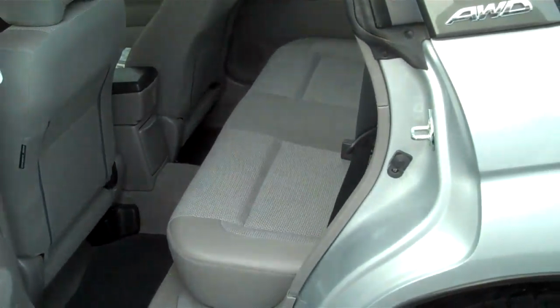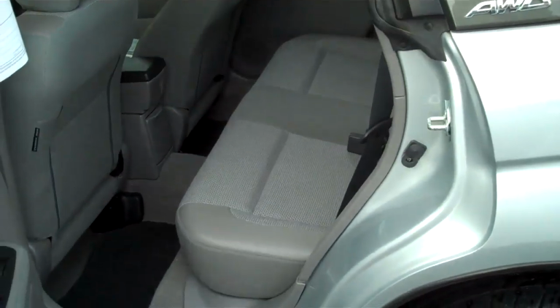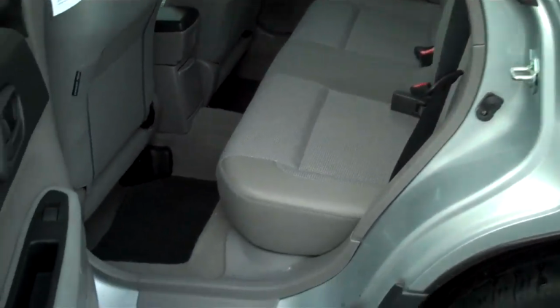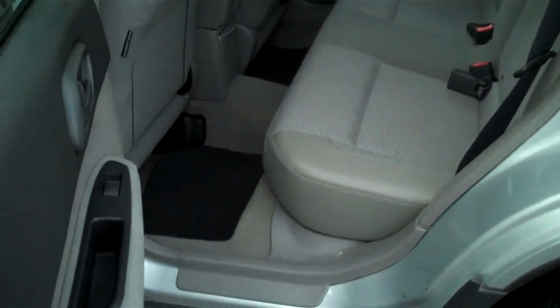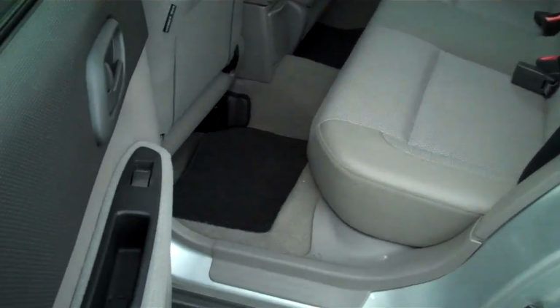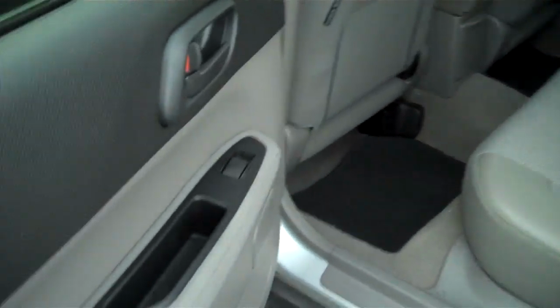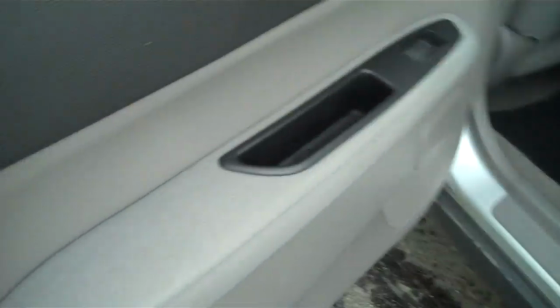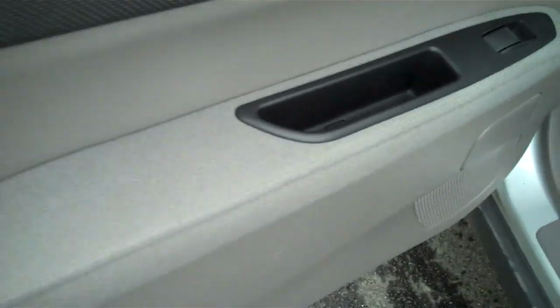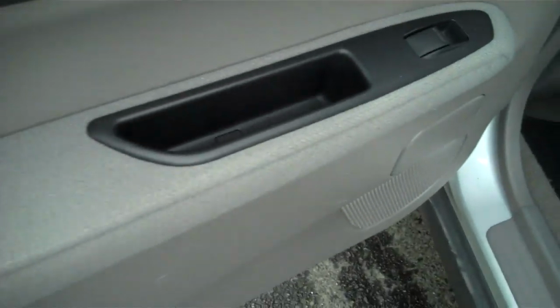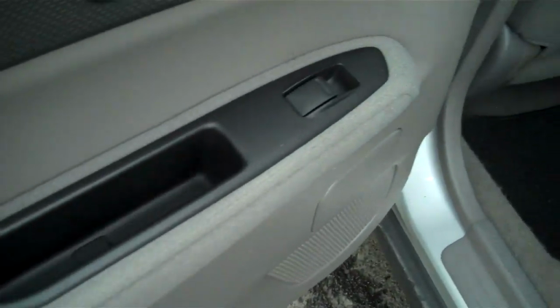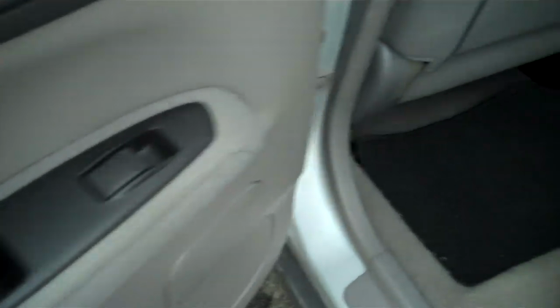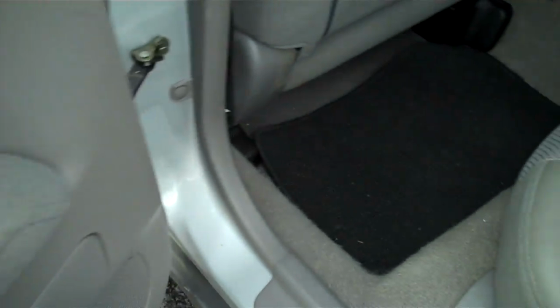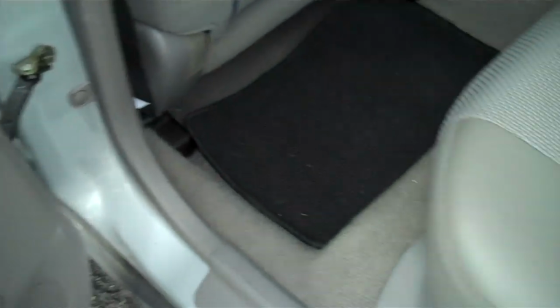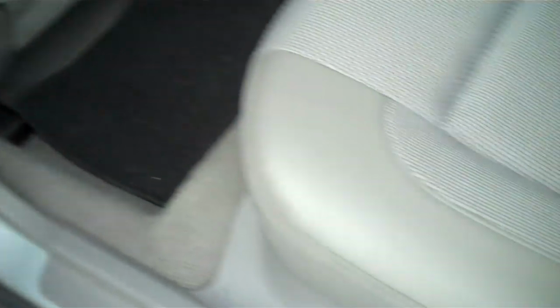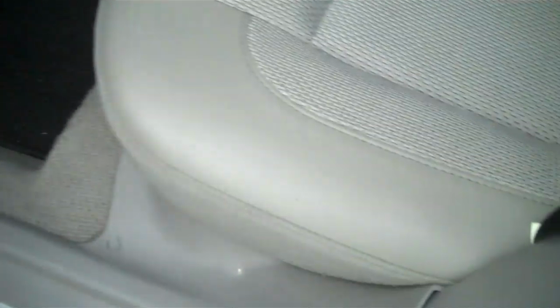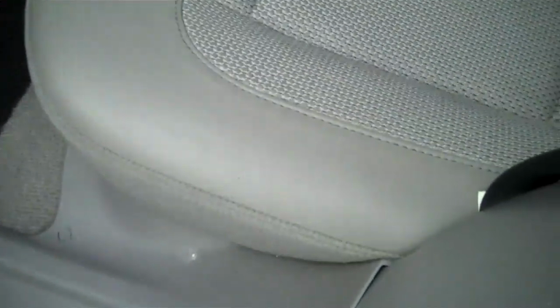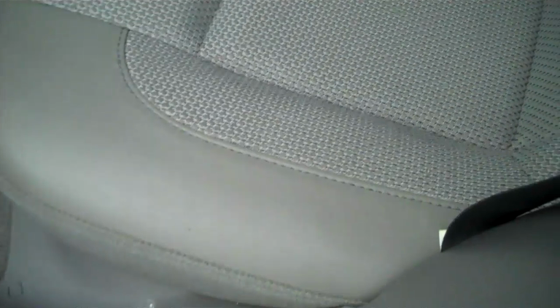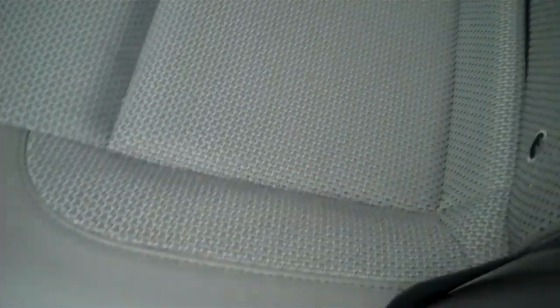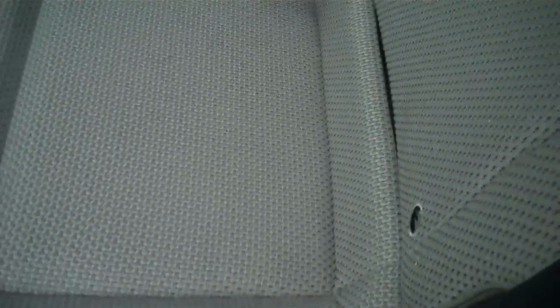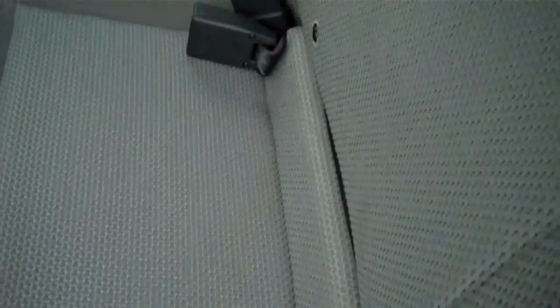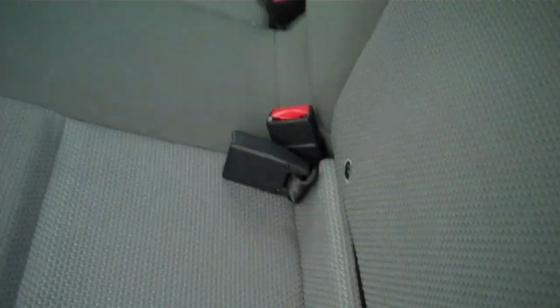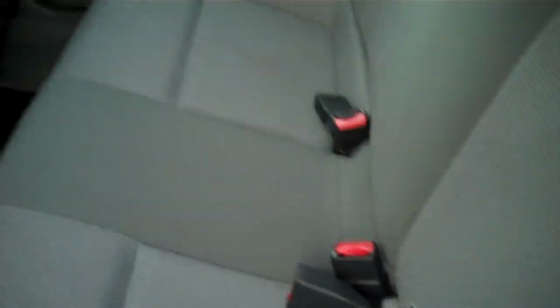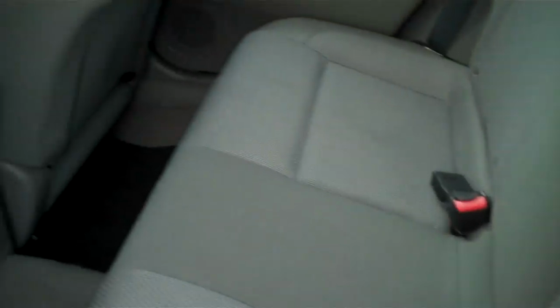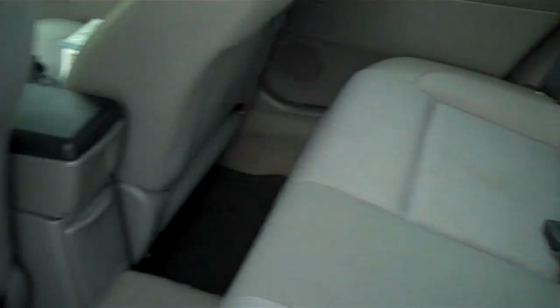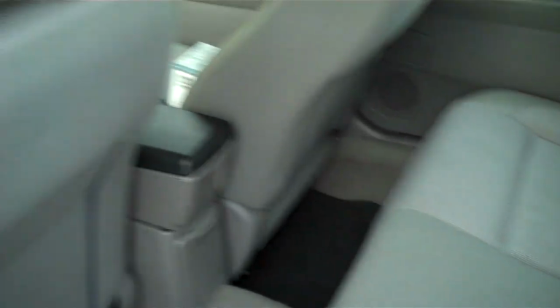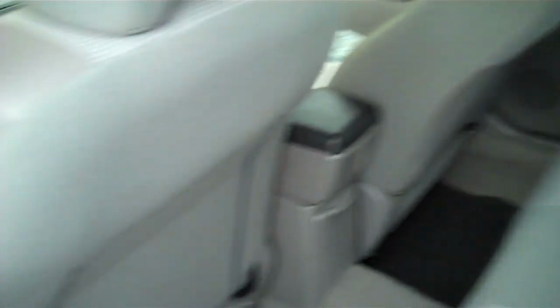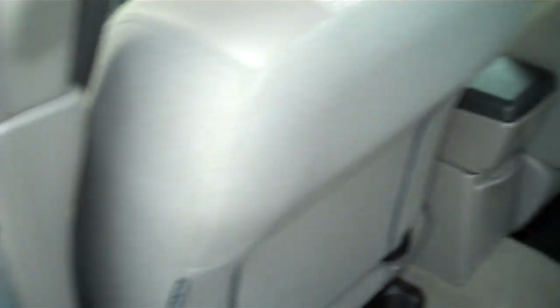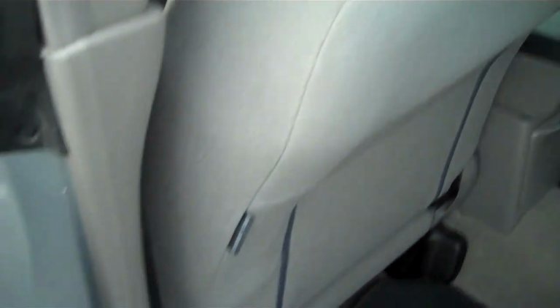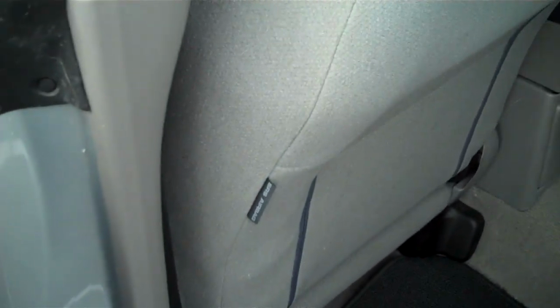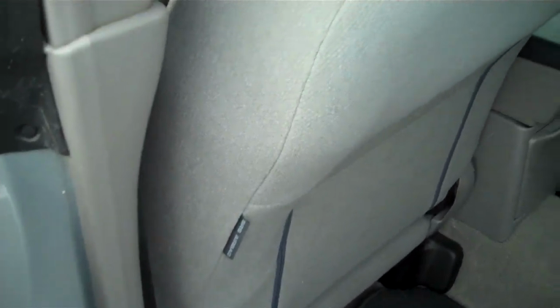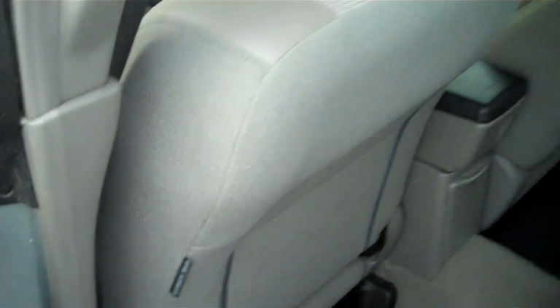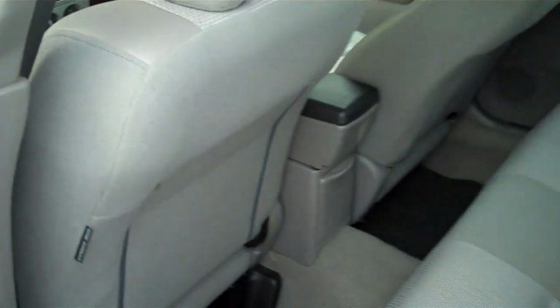Looking in the back, the back seat is as pristine as the front is — no nicks, no tears, no rips. Side airbags for safety.